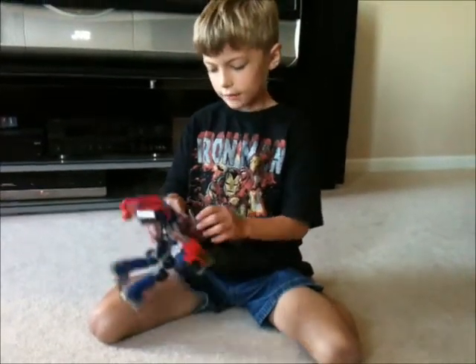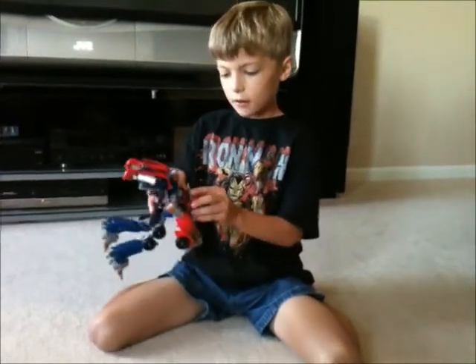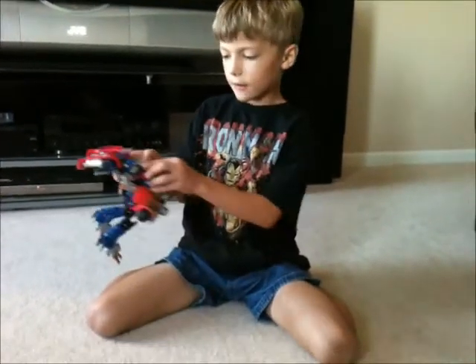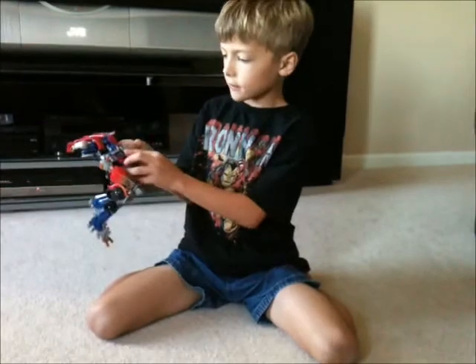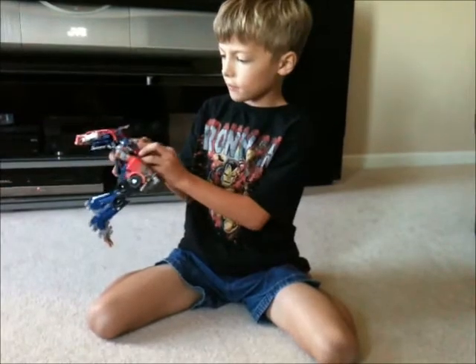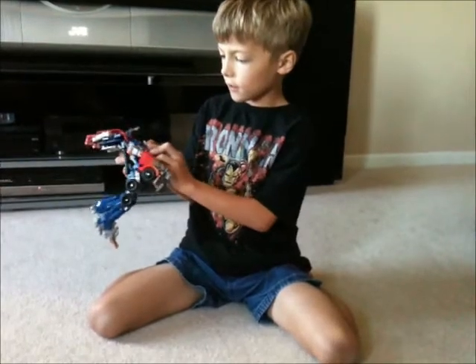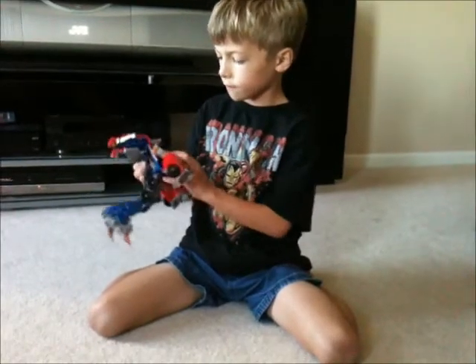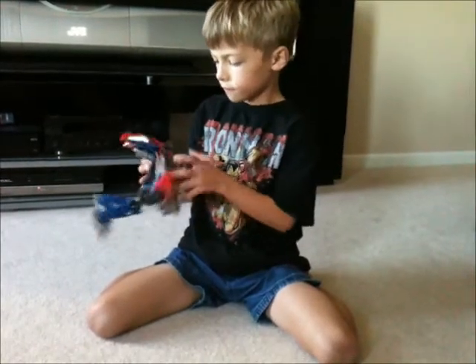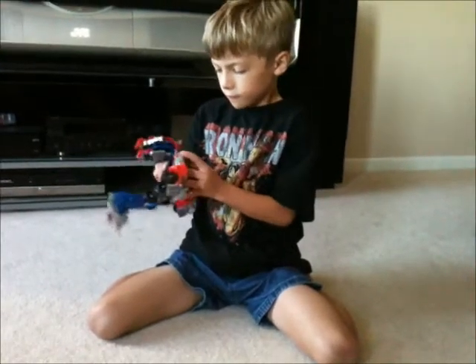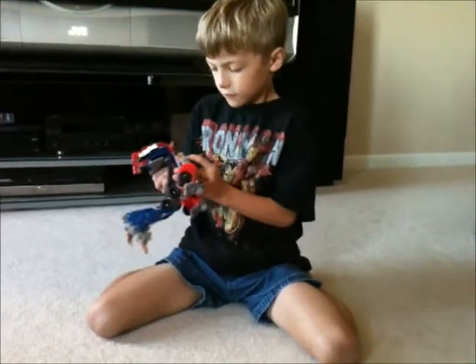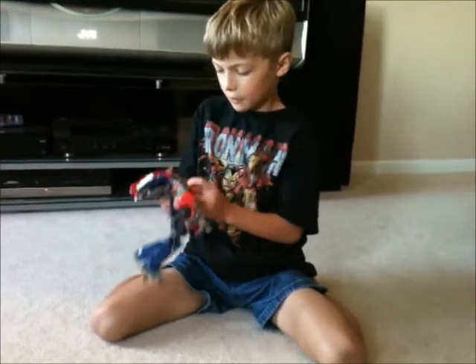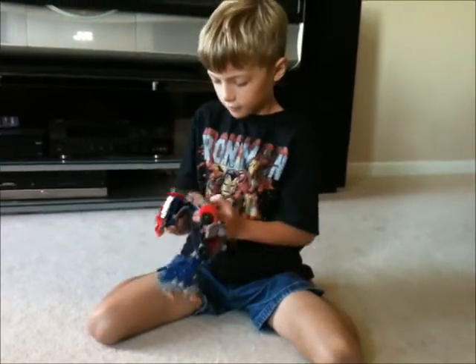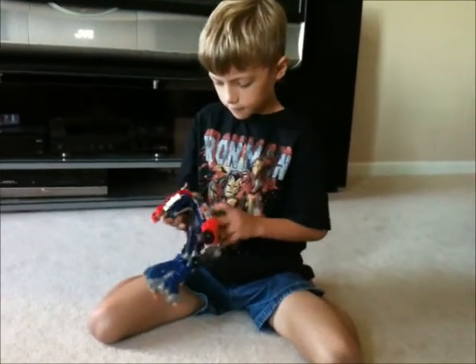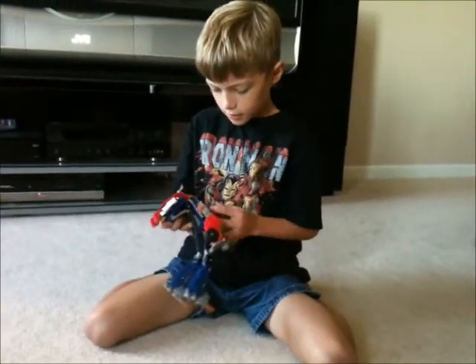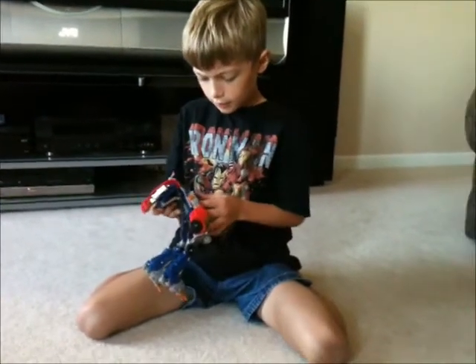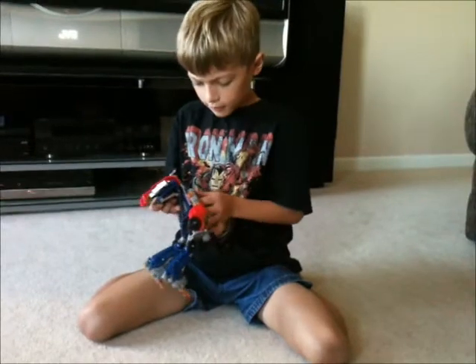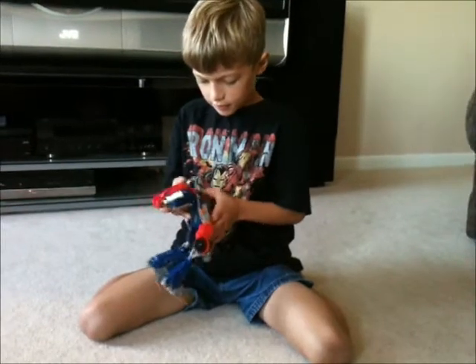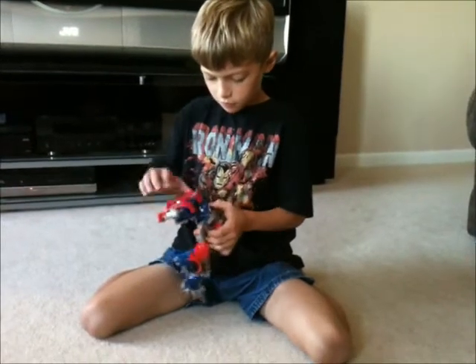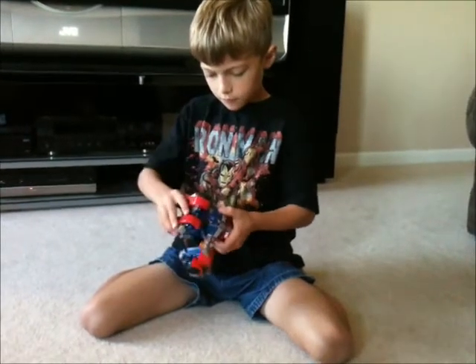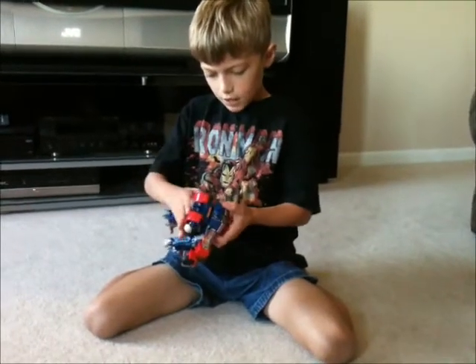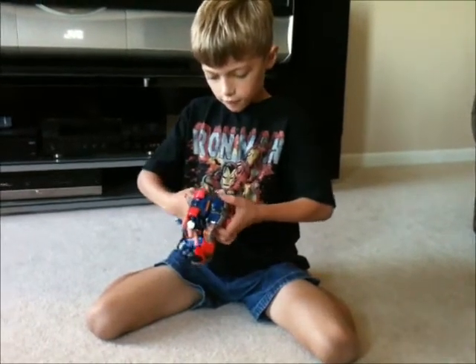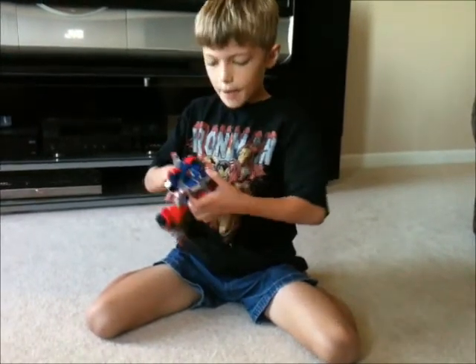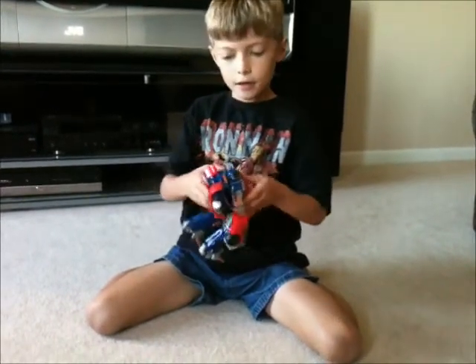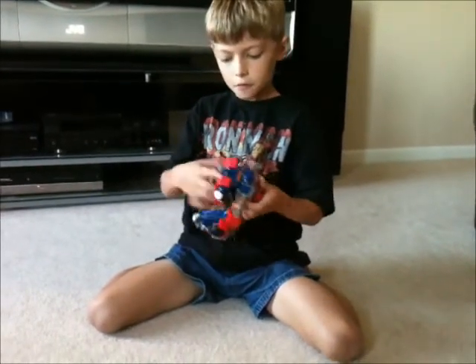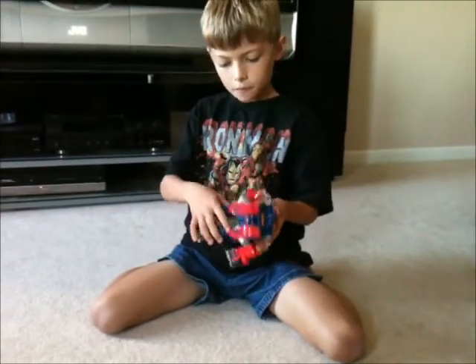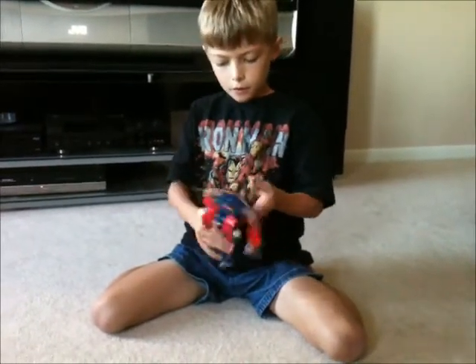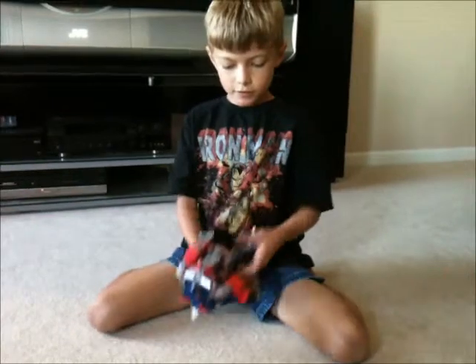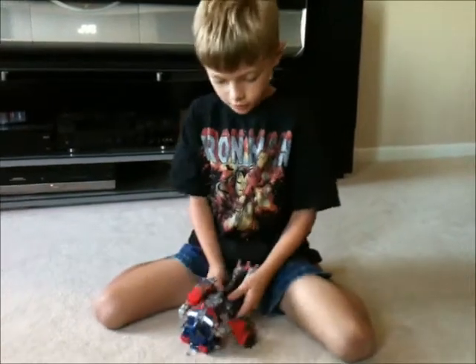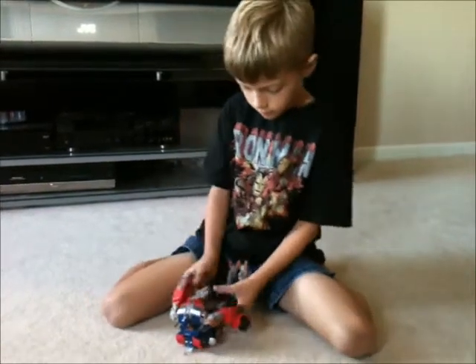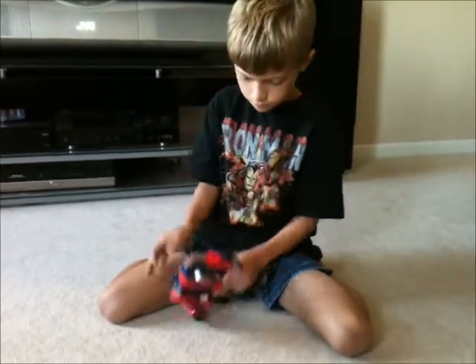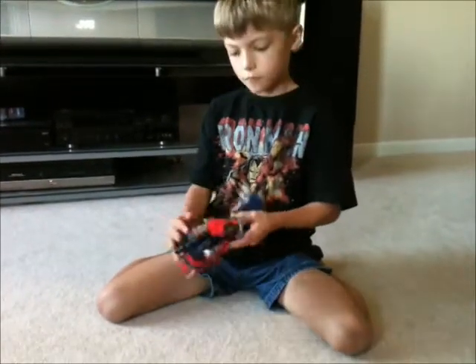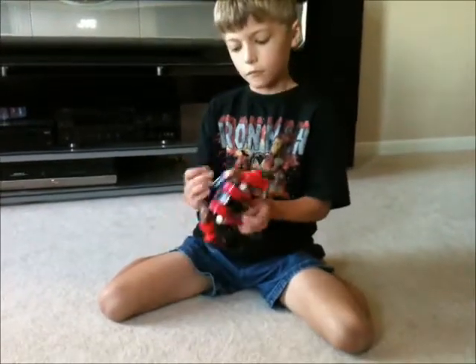Next, connect this piece here. Connect this piece here. Flip it back here. Put this here. Put this here.